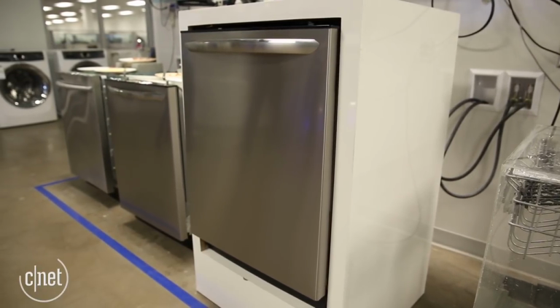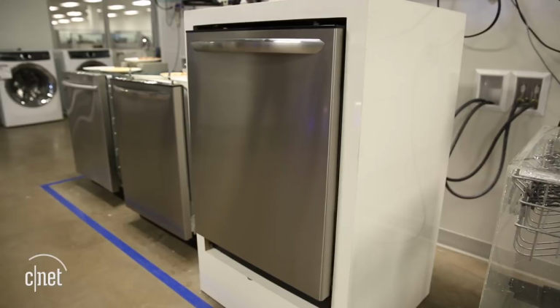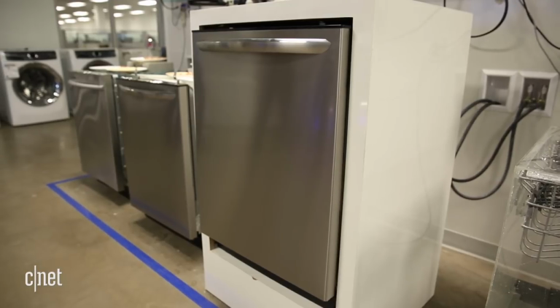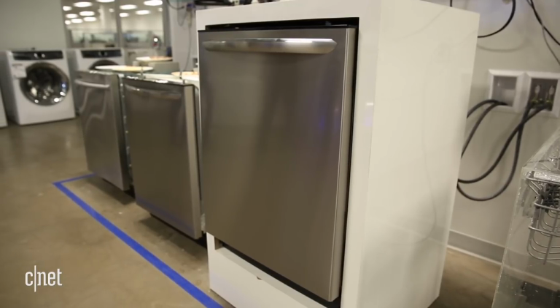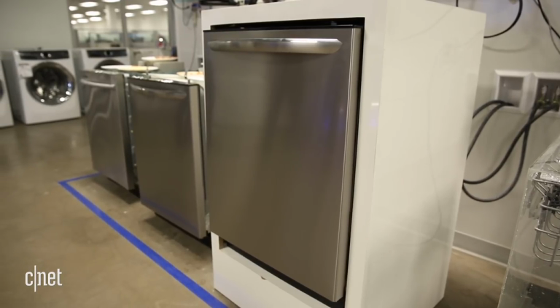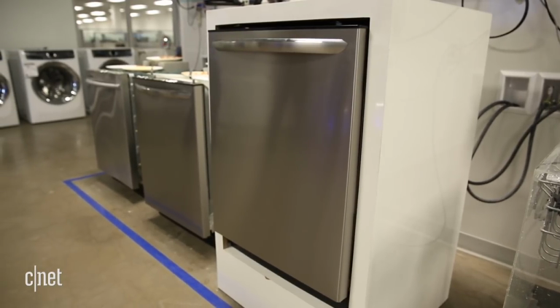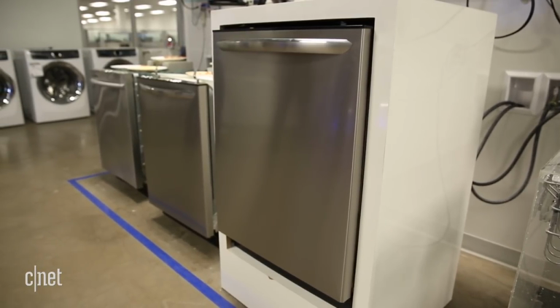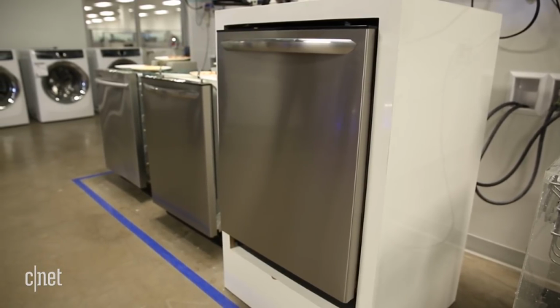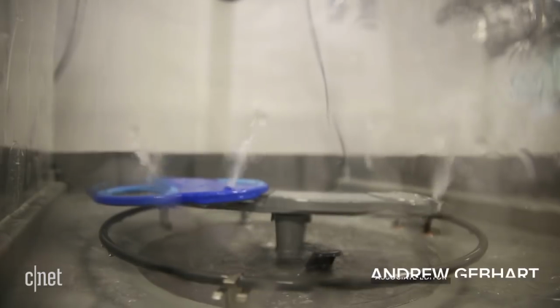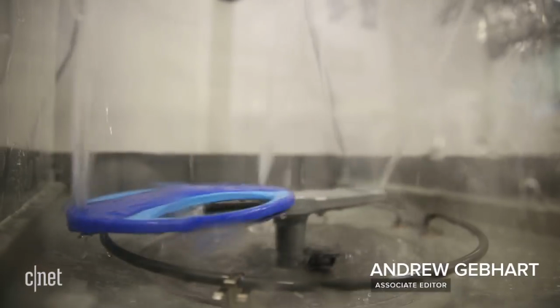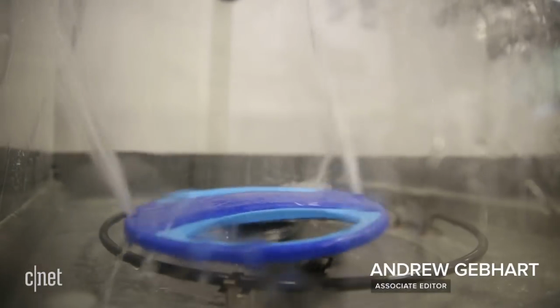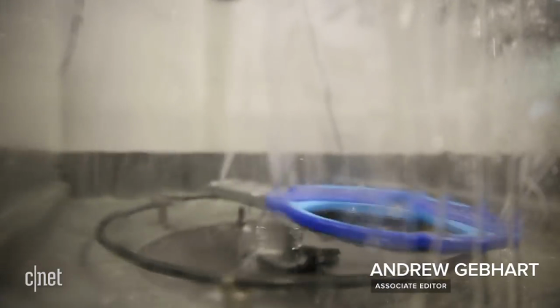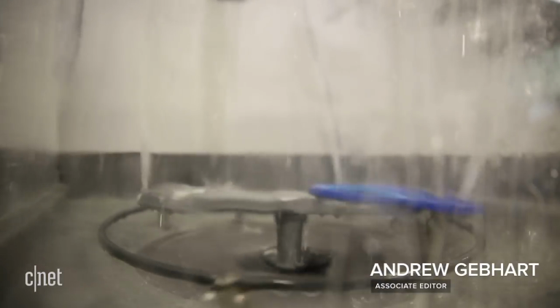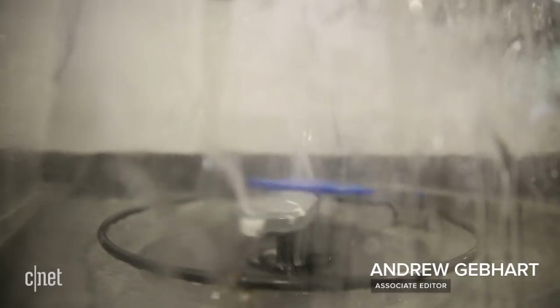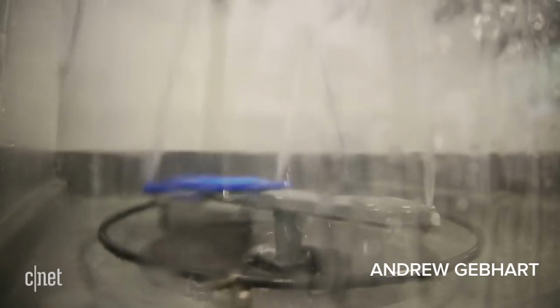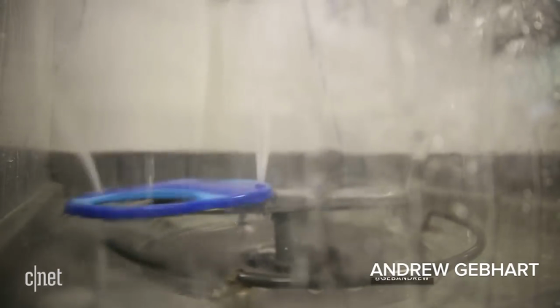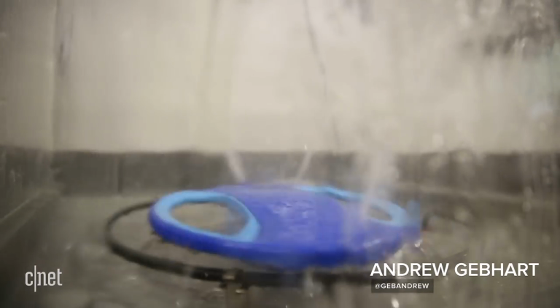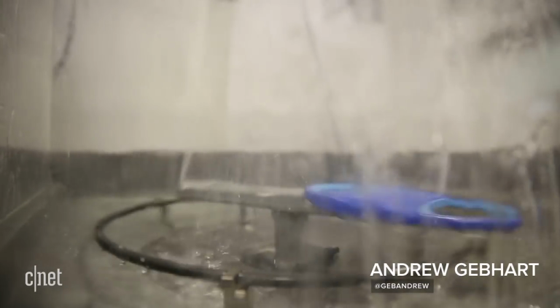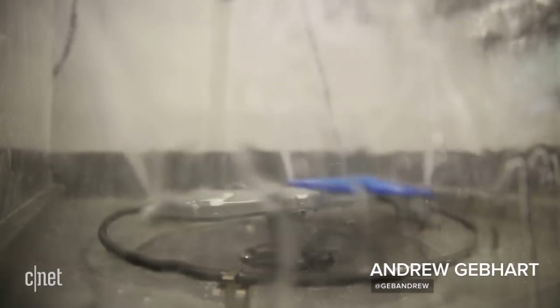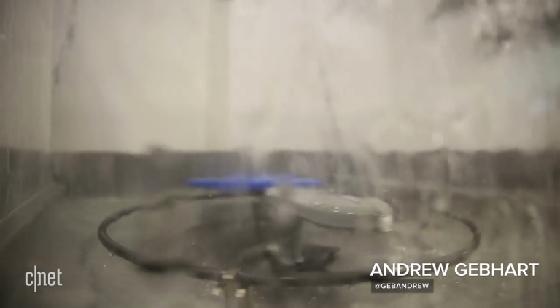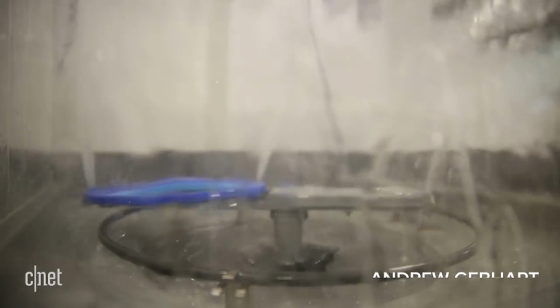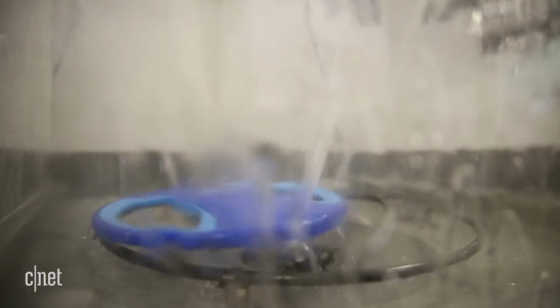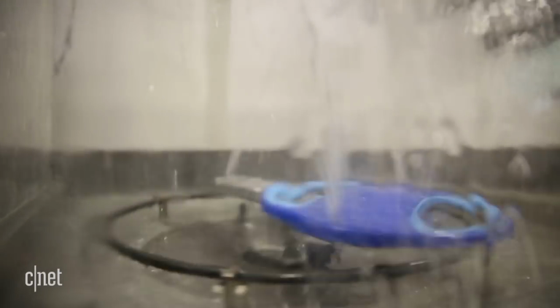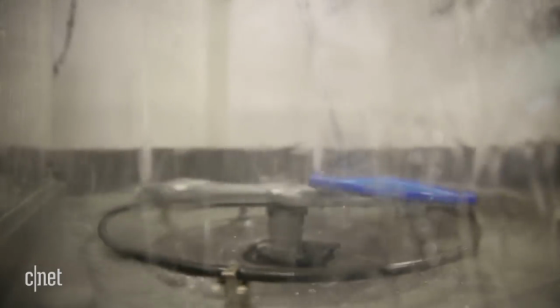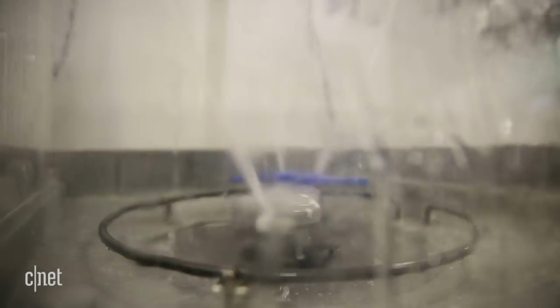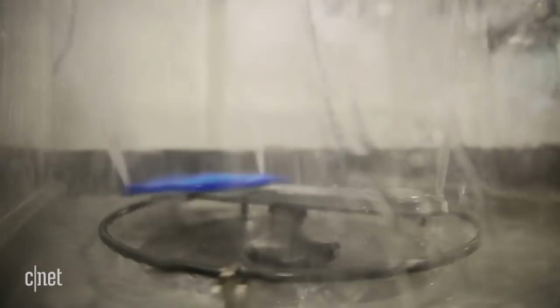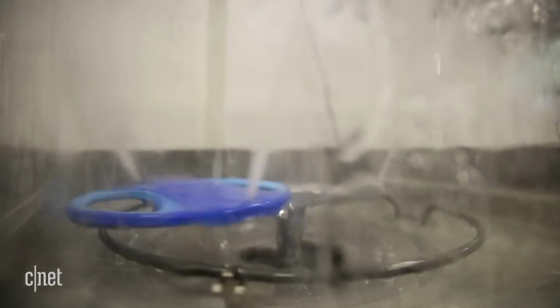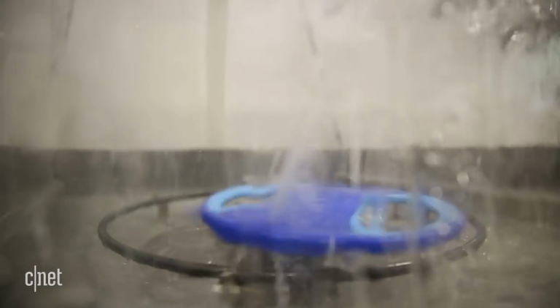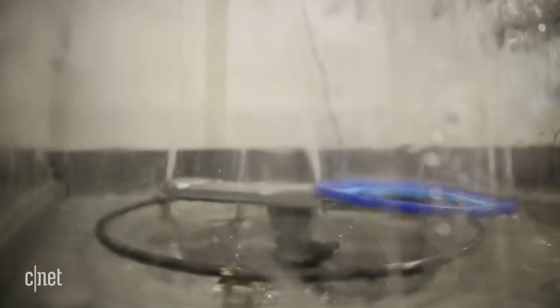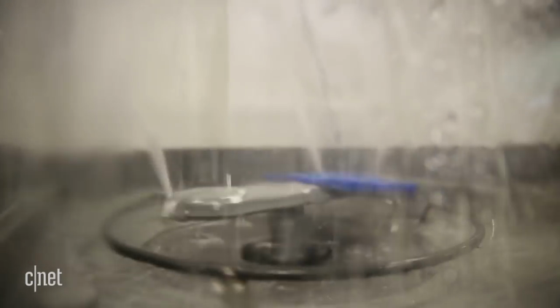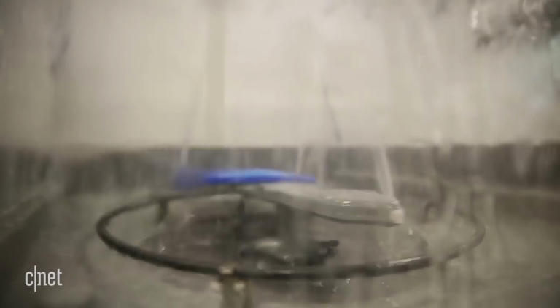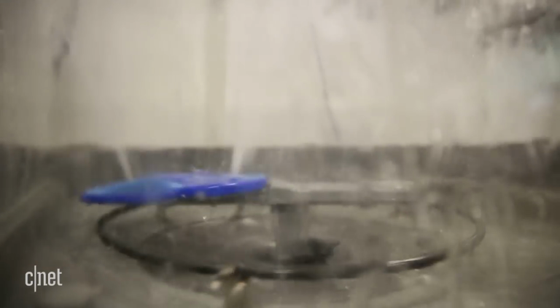Electrolux's latest dishwashers will make sure they don't miss any spots. Check out this blue wheel of water jets. We've tested models with these jets before. The wheel is called Orbit Clean, and it helps make sure water is sprayed in every direction and can hit your dishes at every angle.